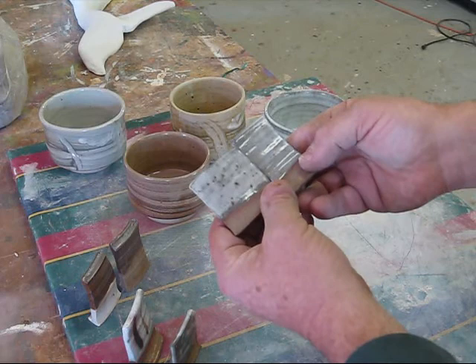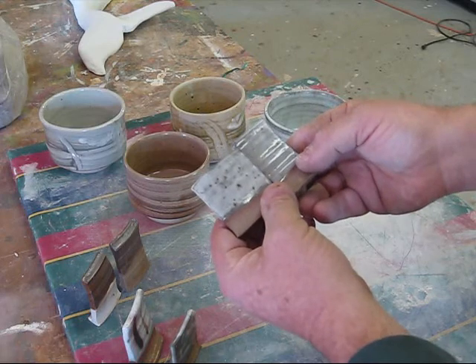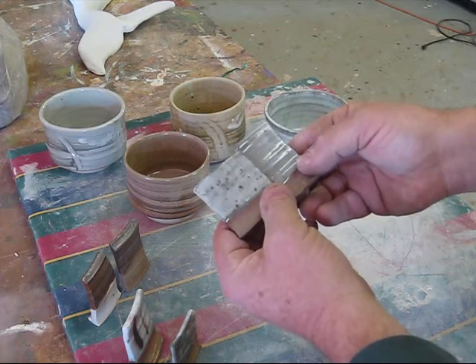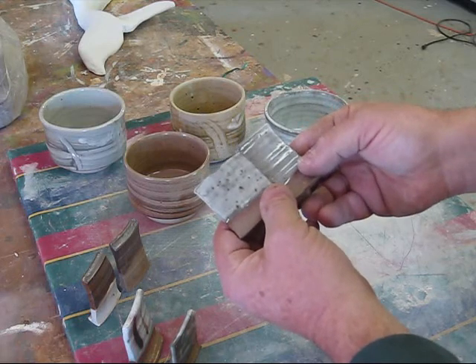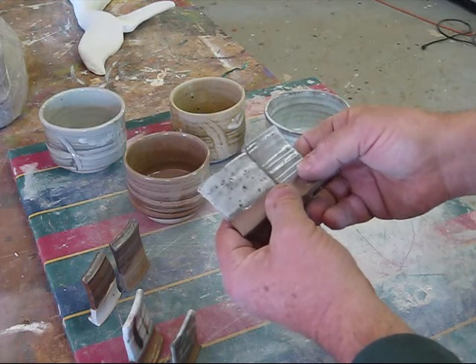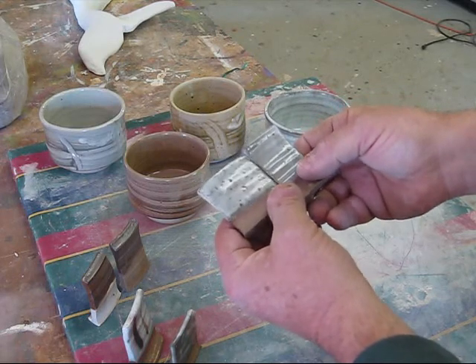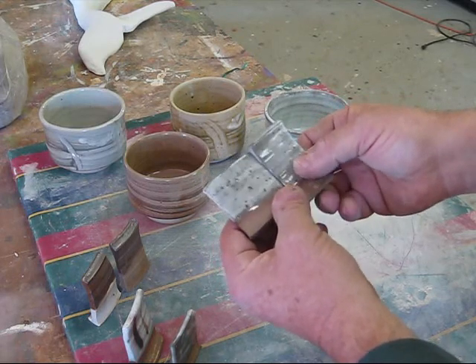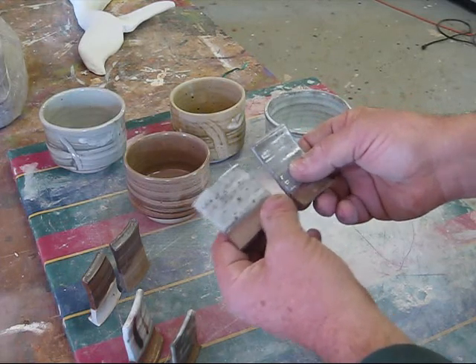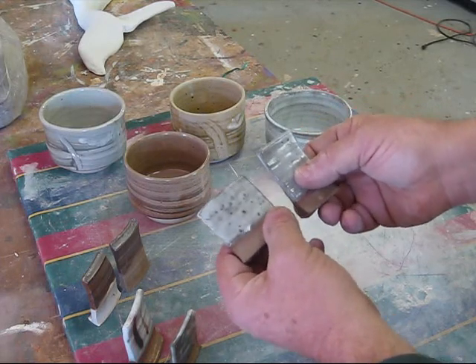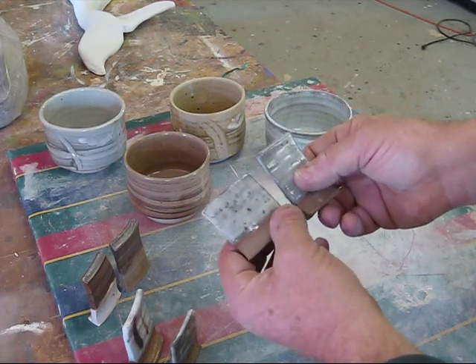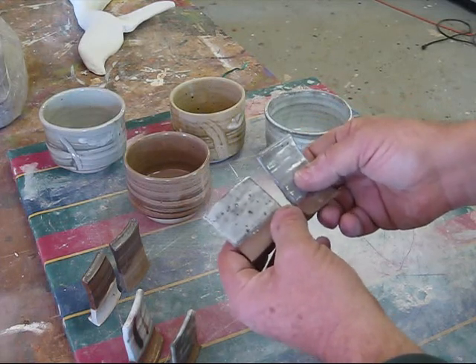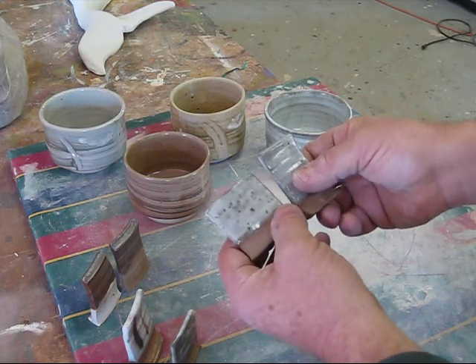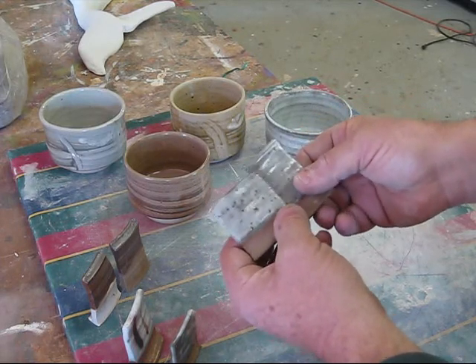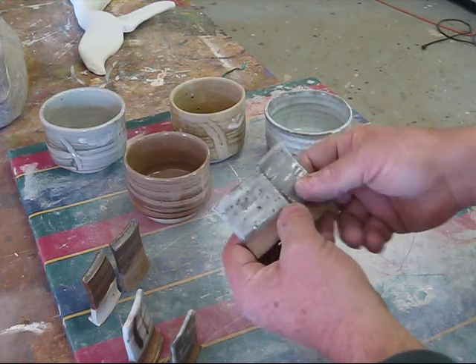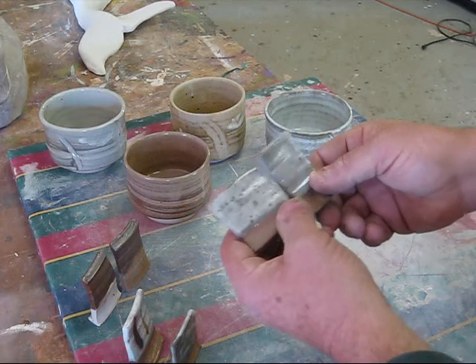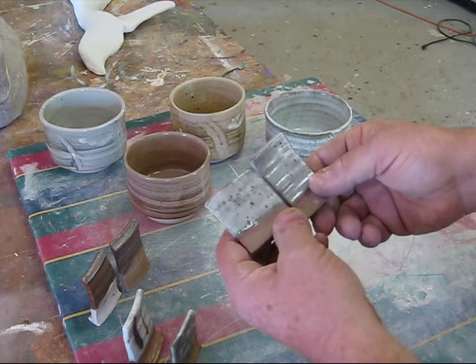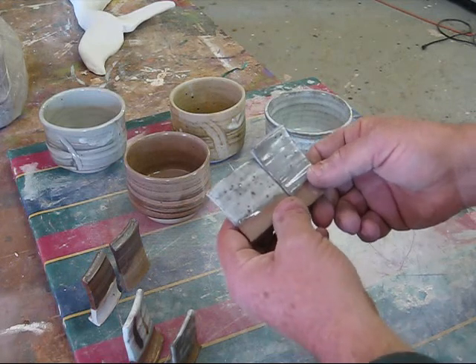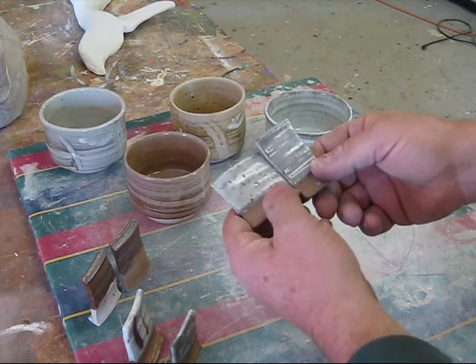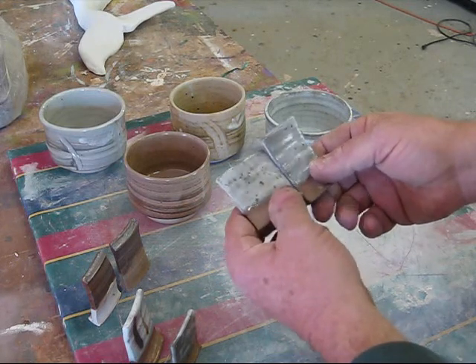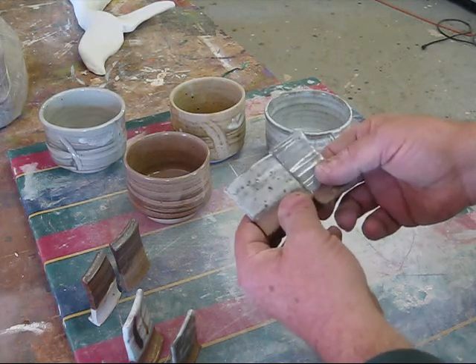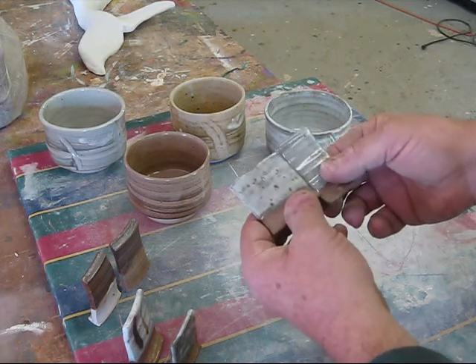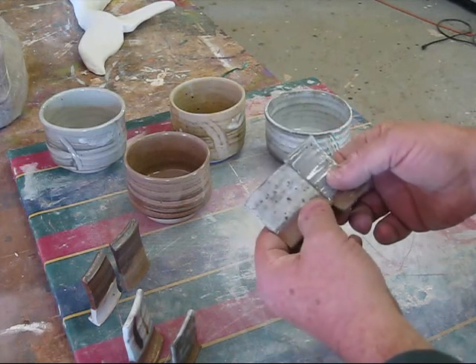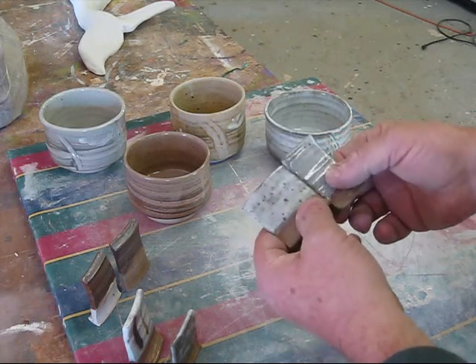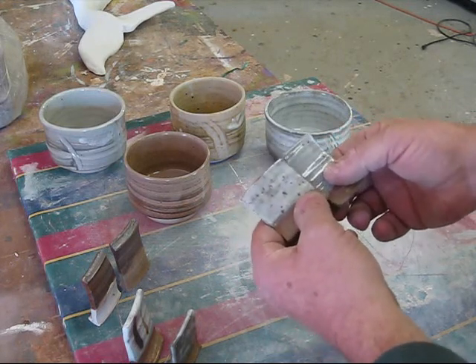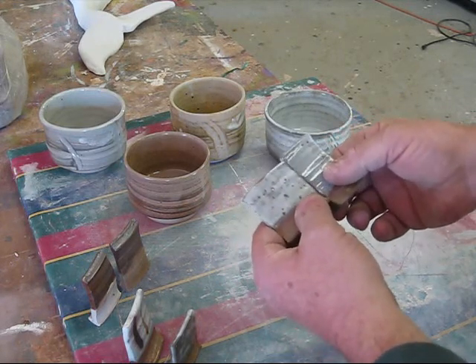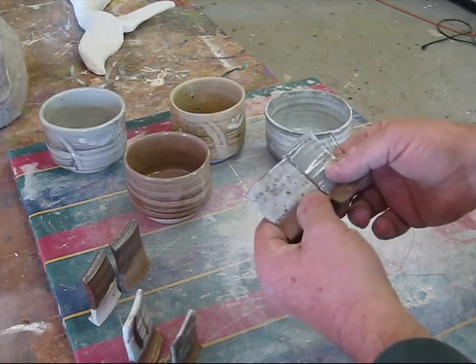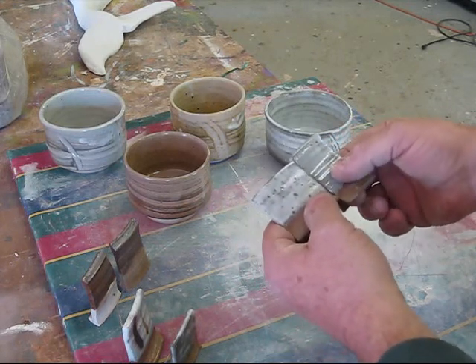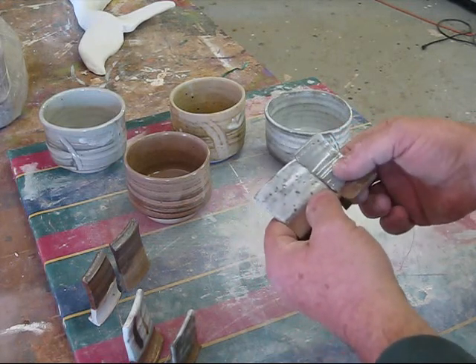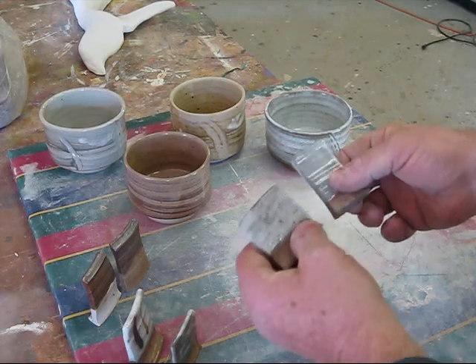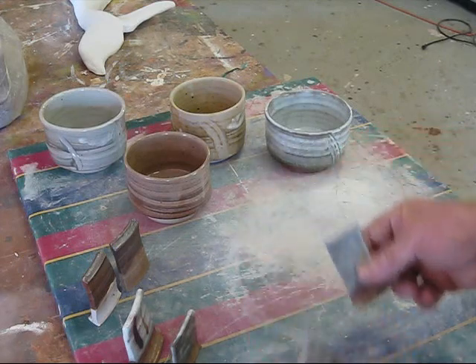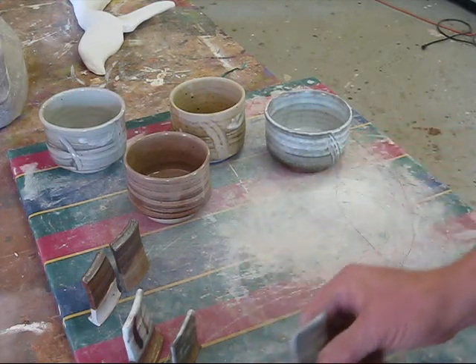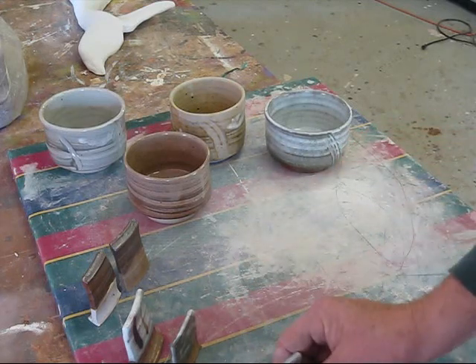The firing wasn't great. I had about a 50-50 firing — some stuff came out, some stuff didn't reduce at all for some reason. I thought I had got a really good reduction. It was the first fire I did at night.